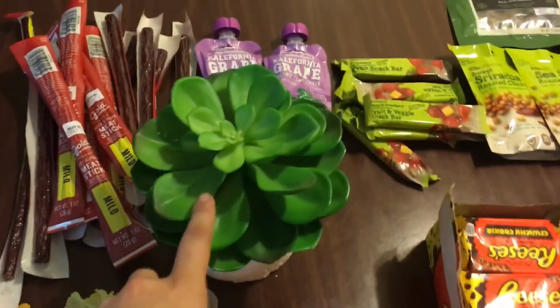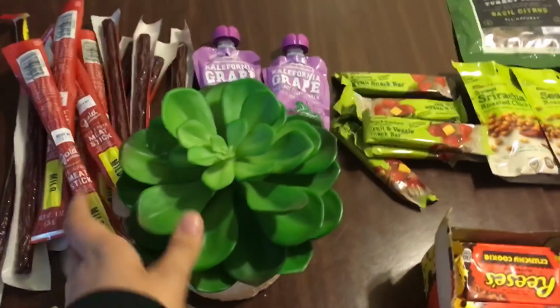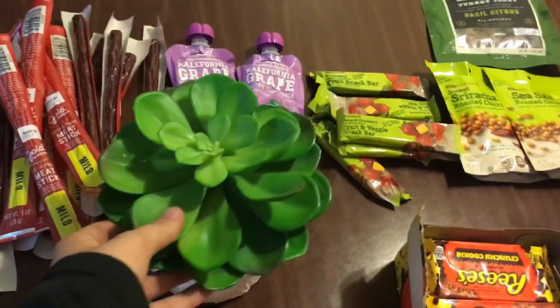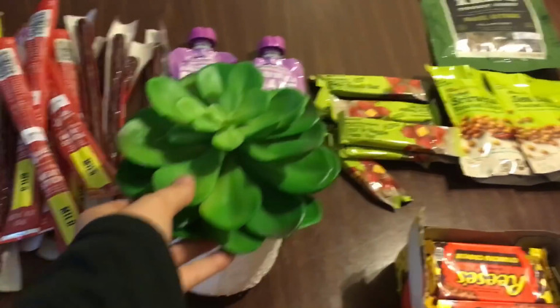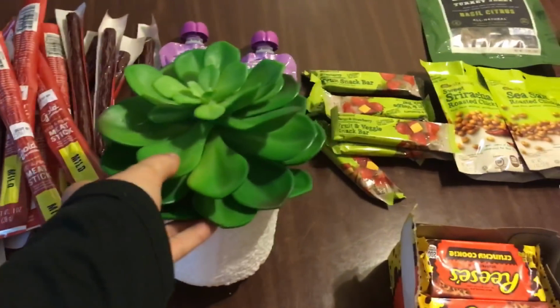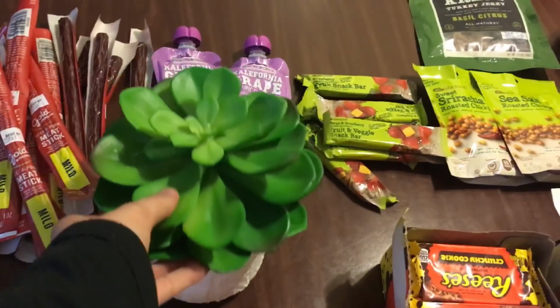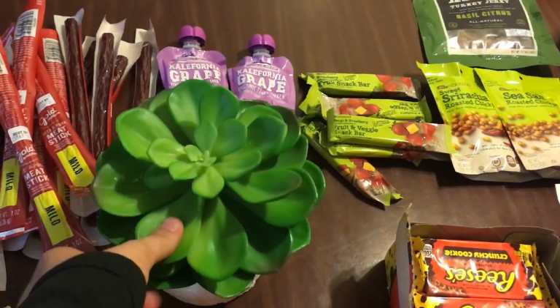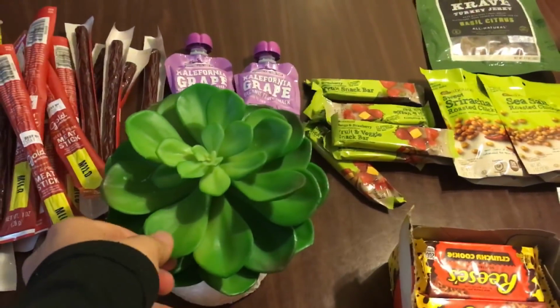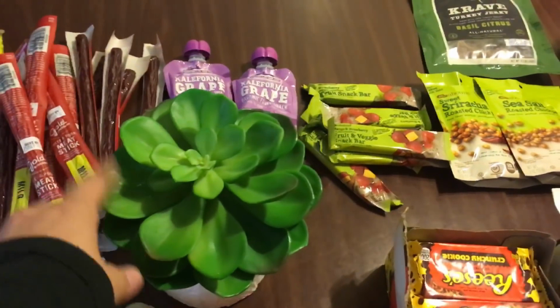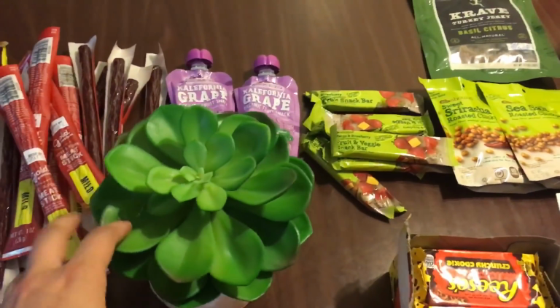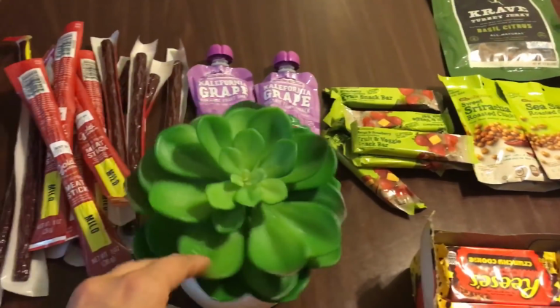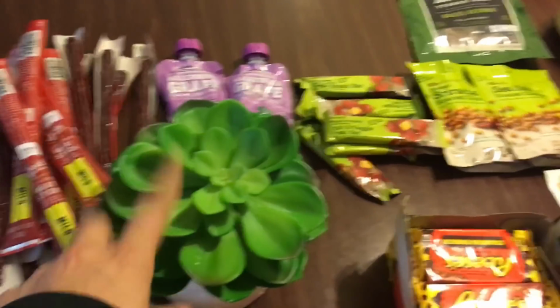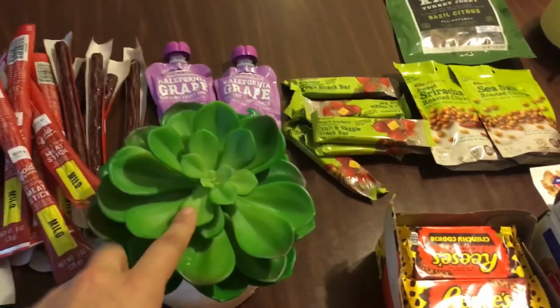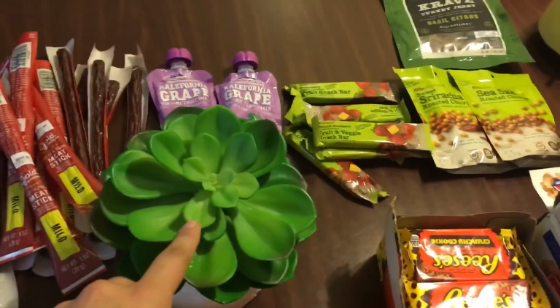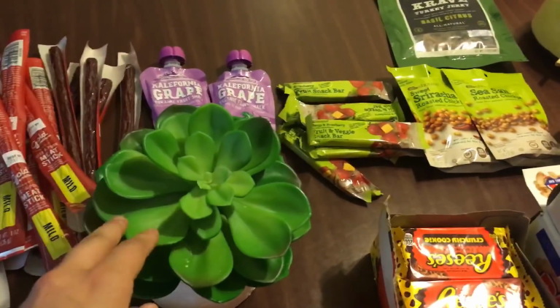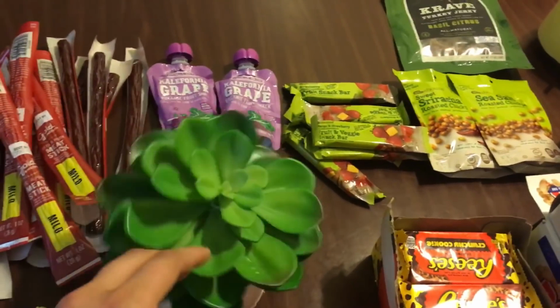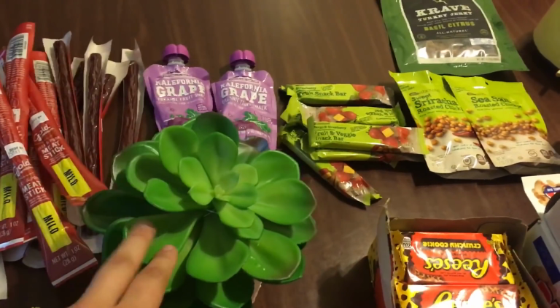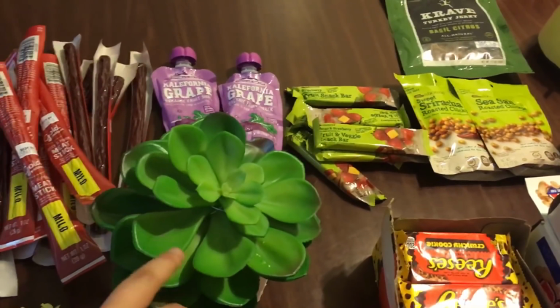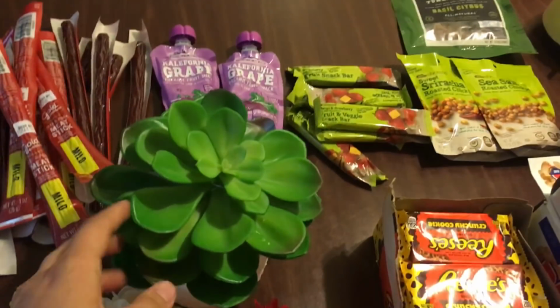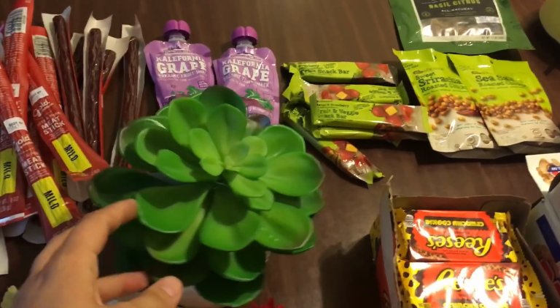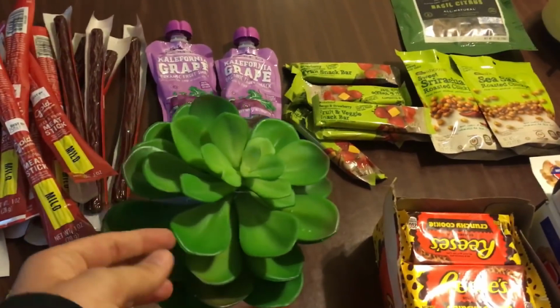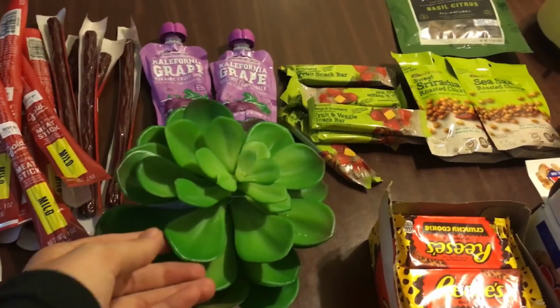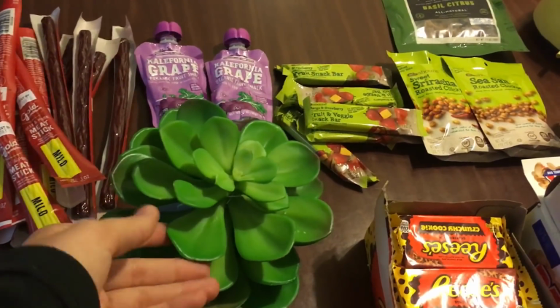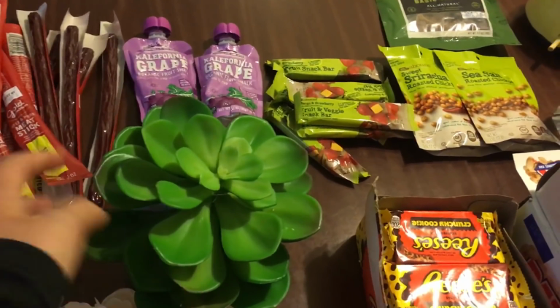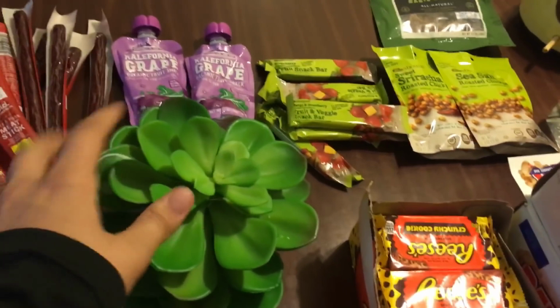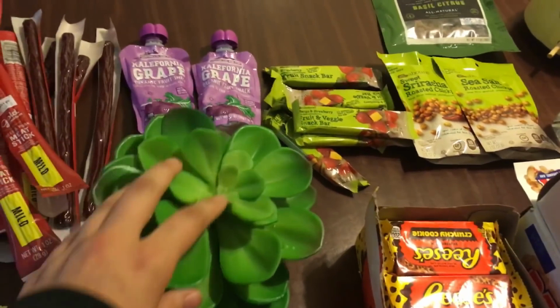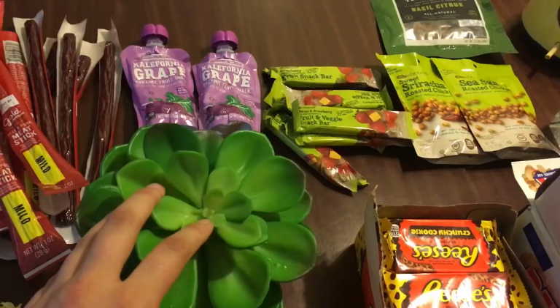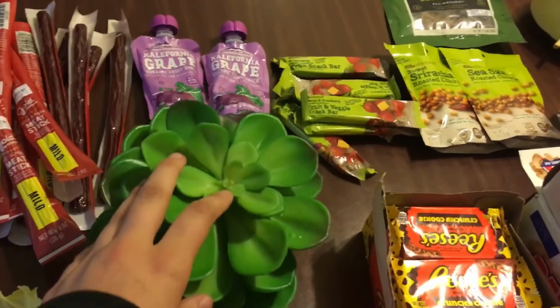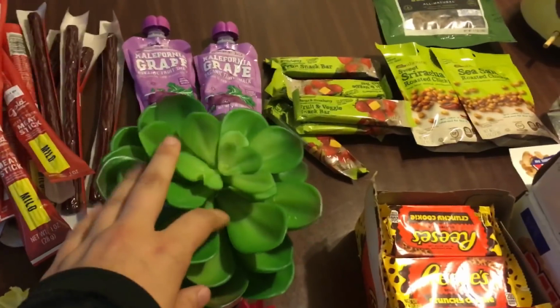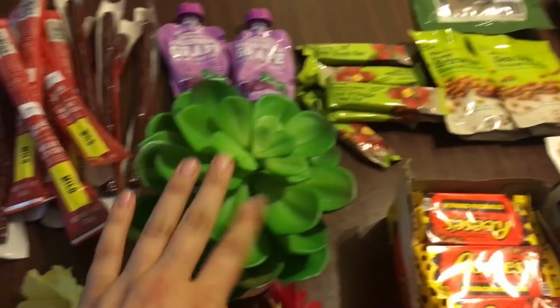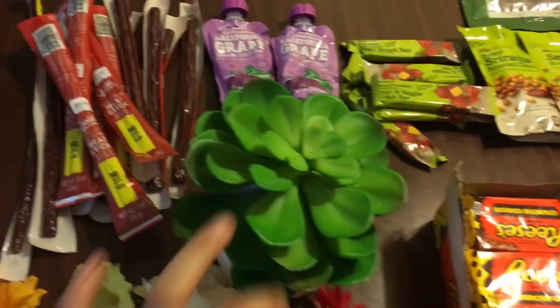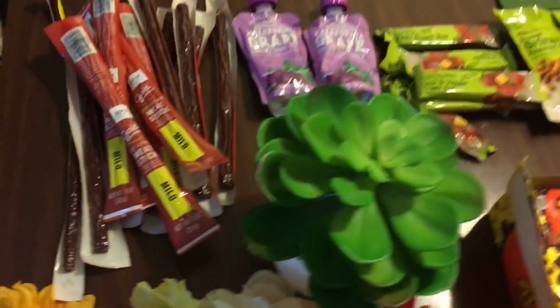Back here I have a giant fake succulent. I have found three other smaller ones, so I'm going to keep gathering fake succulents because I really love them. And then I'll put a little arrangement together with those.